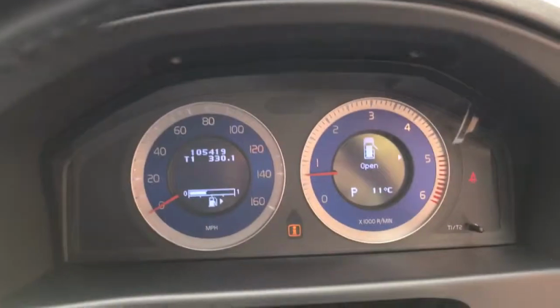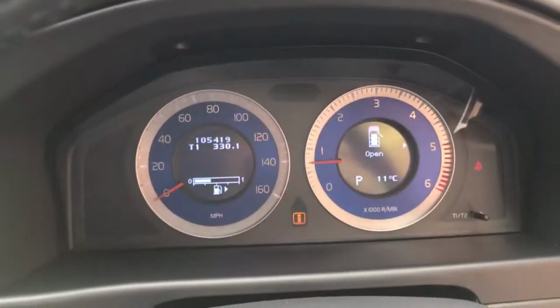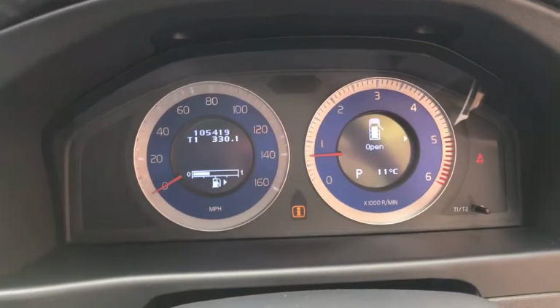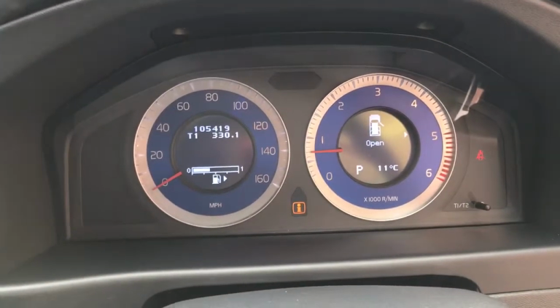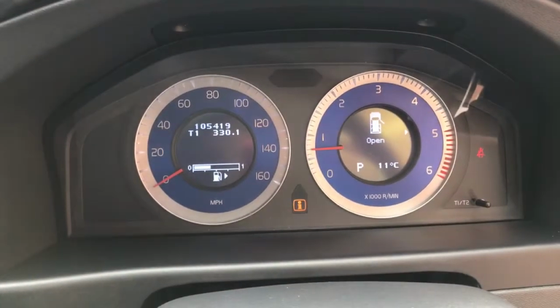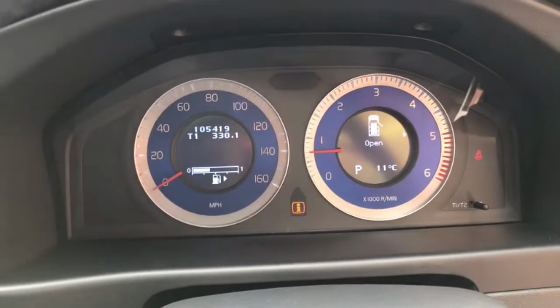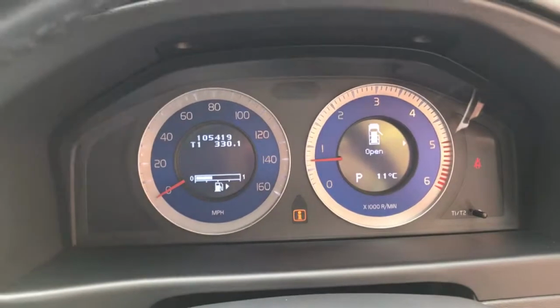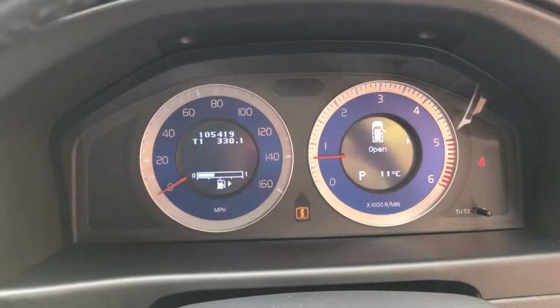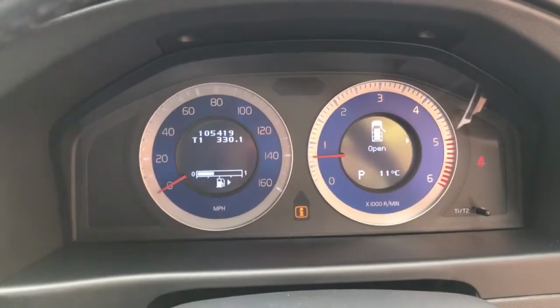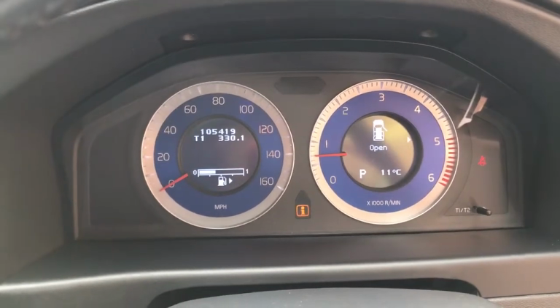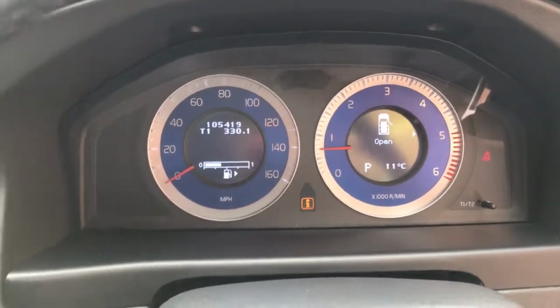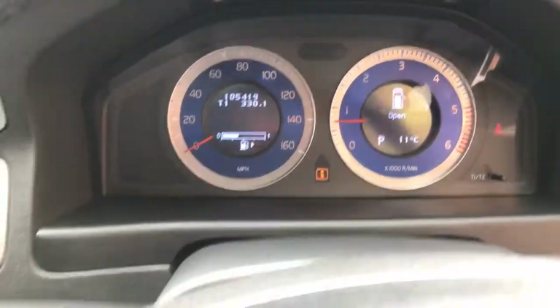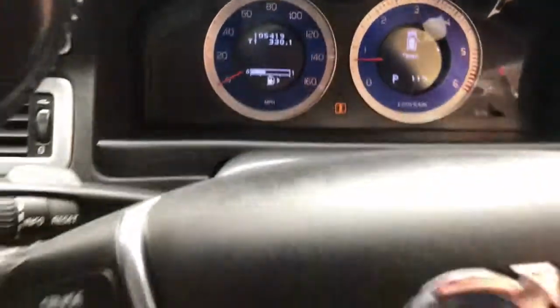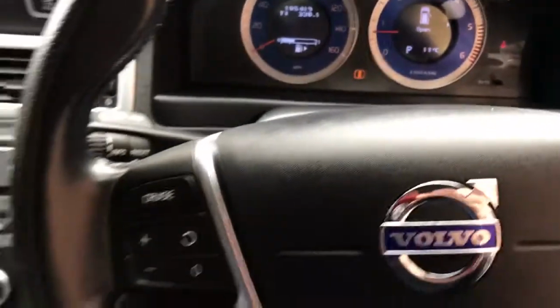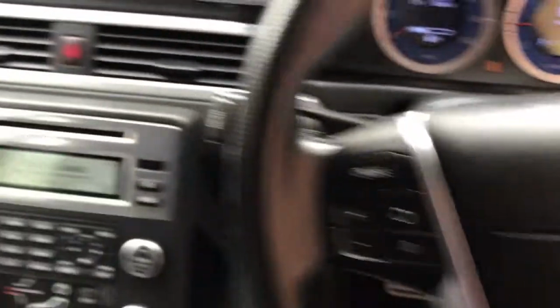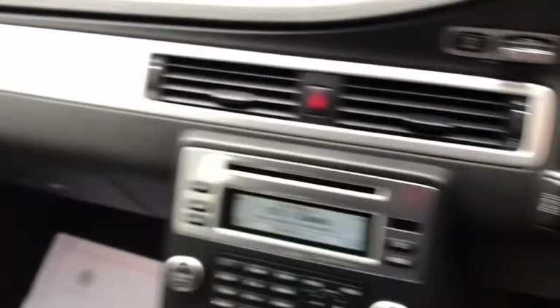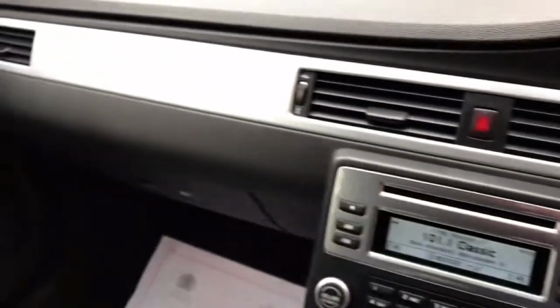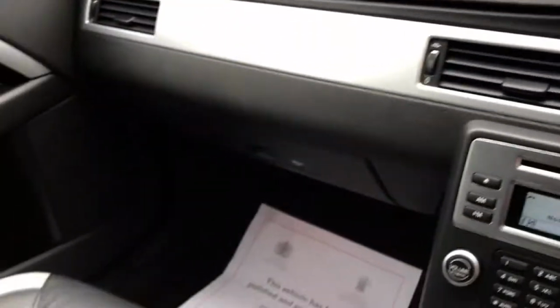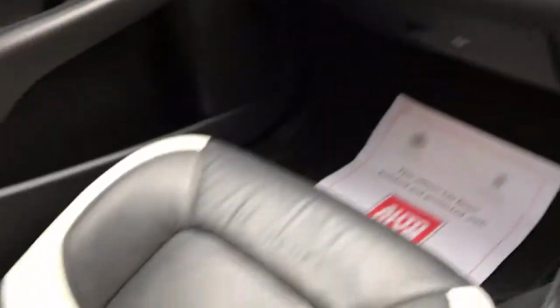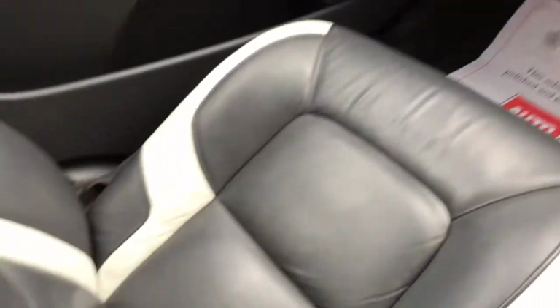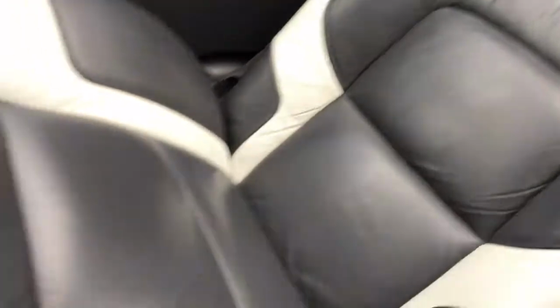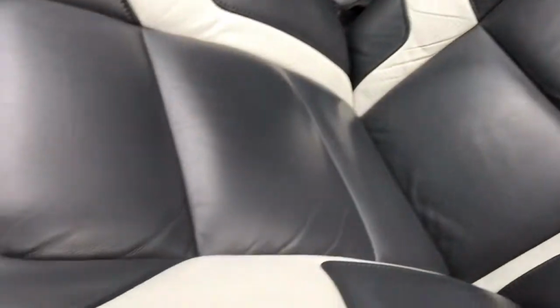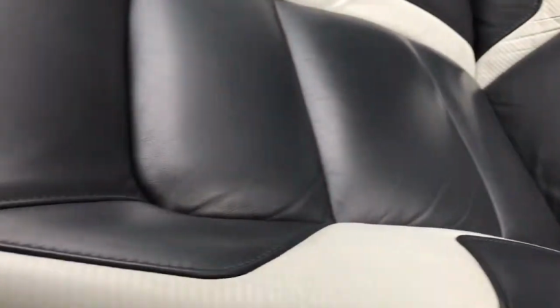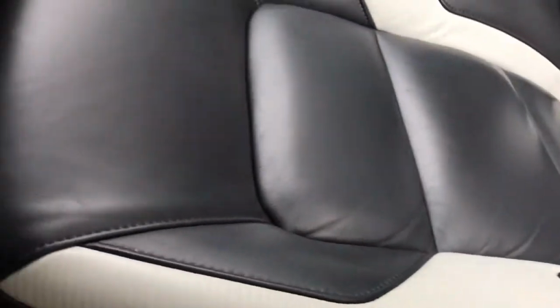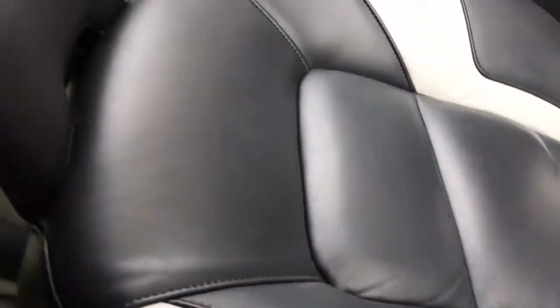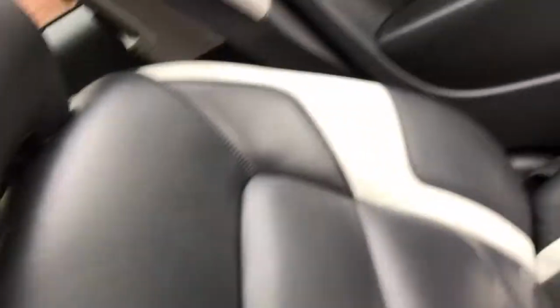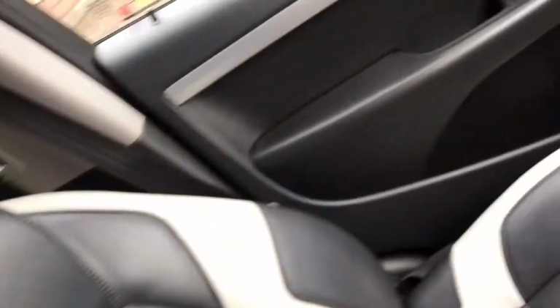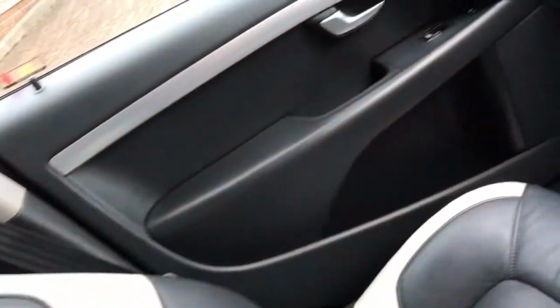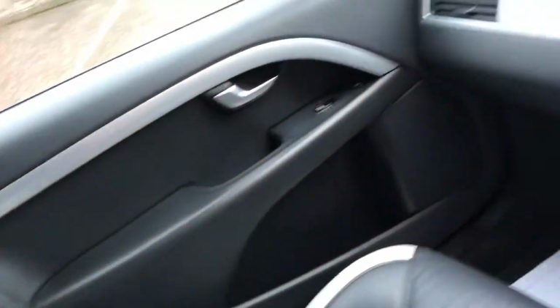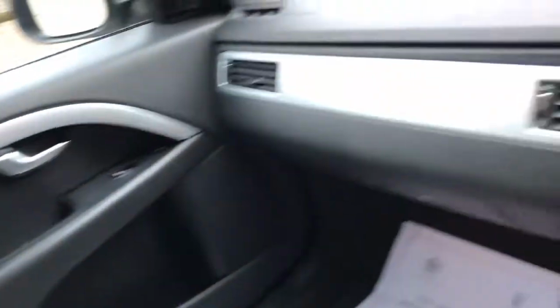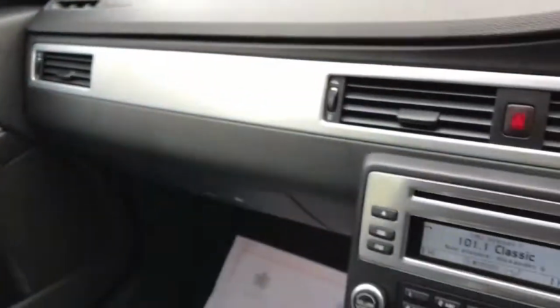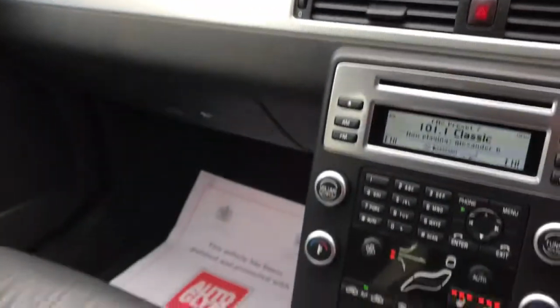The exact mileage is 105,419, which is absolutely nothing for this engine. The passenger seat is just as nice — it really is a stunning example.